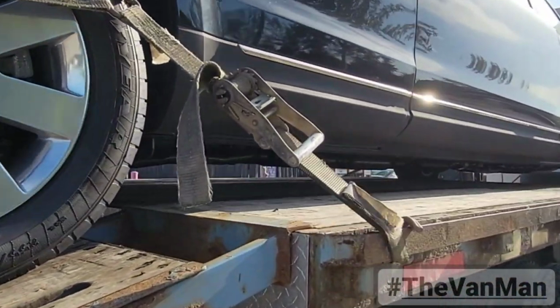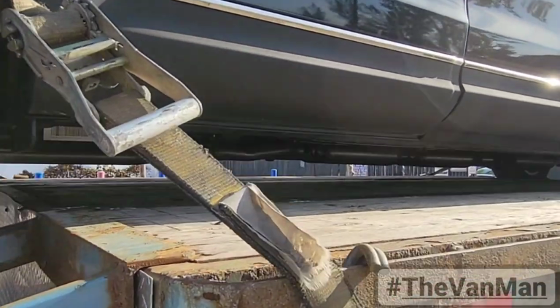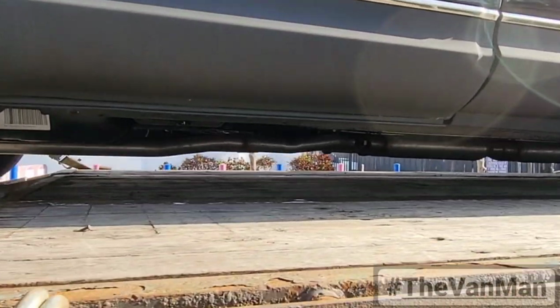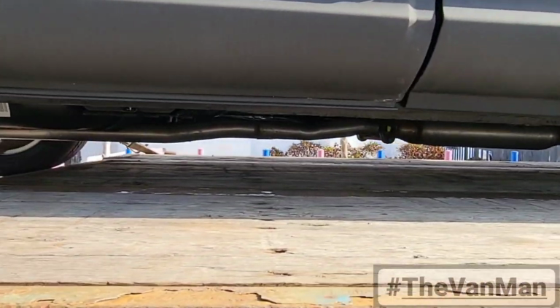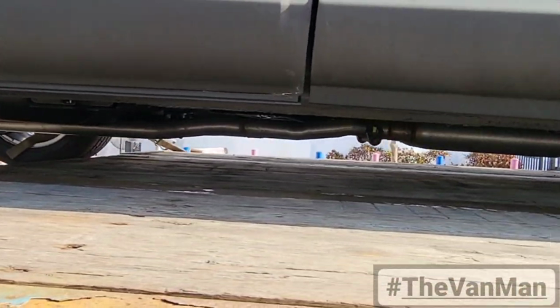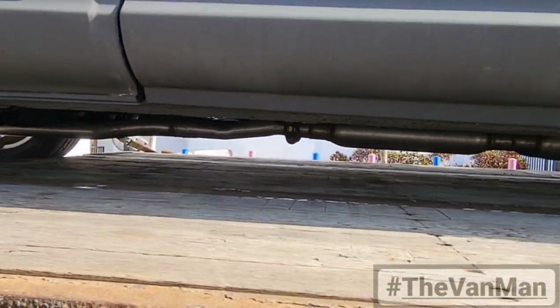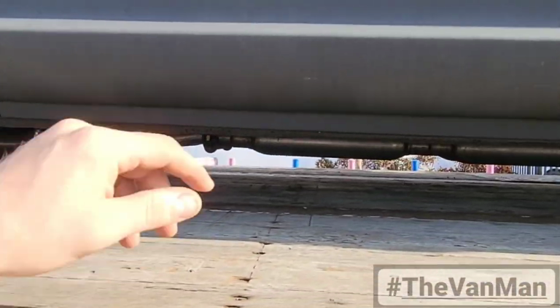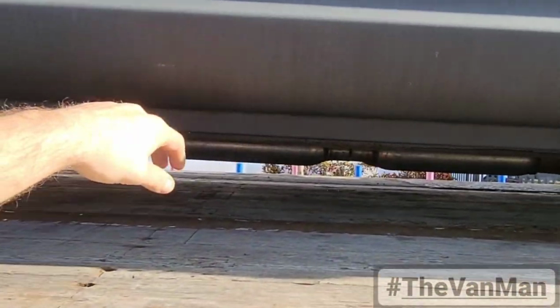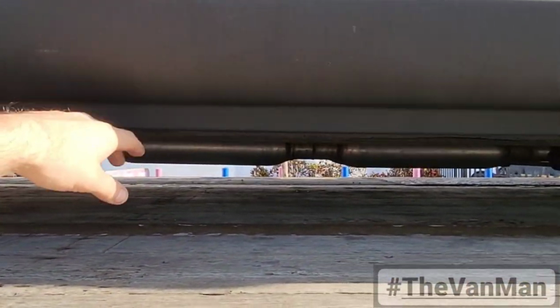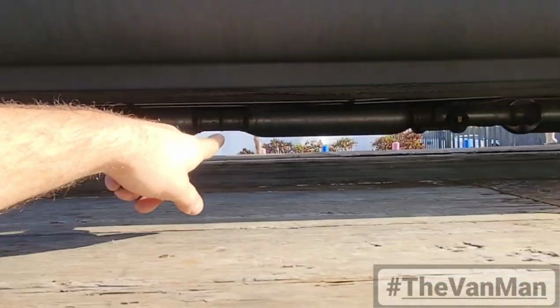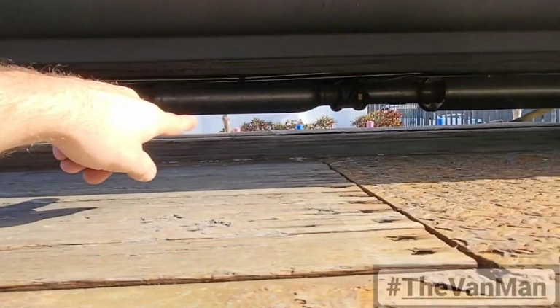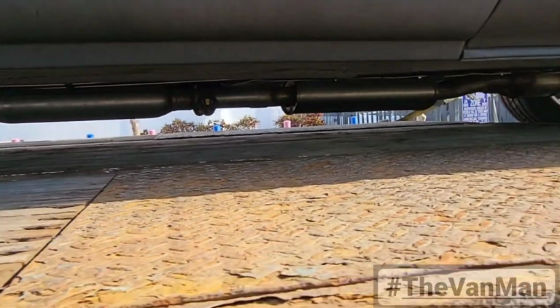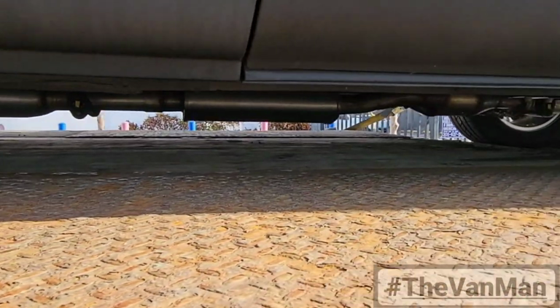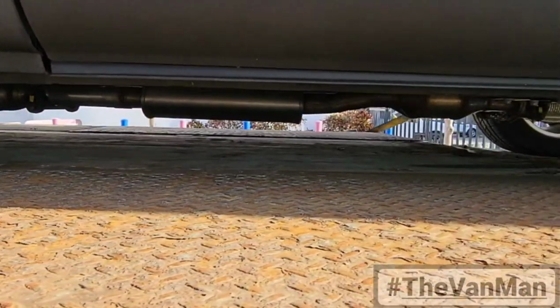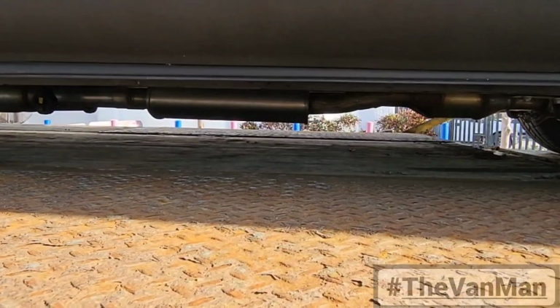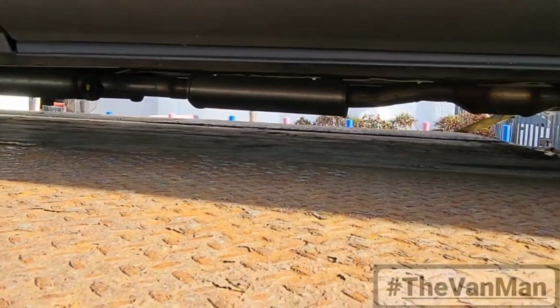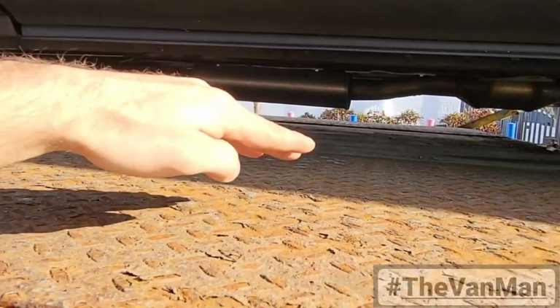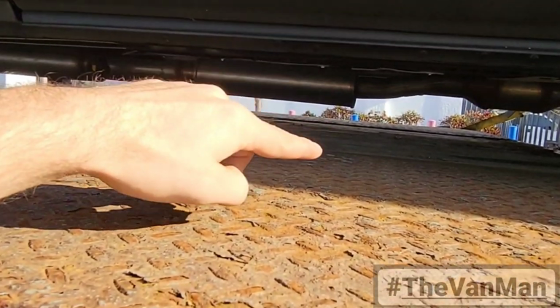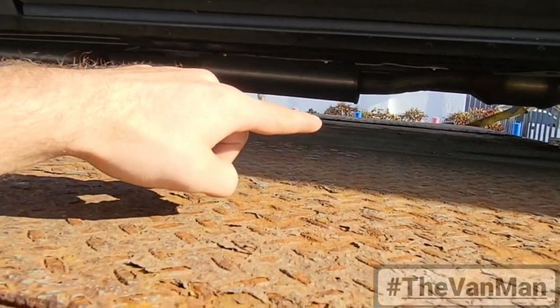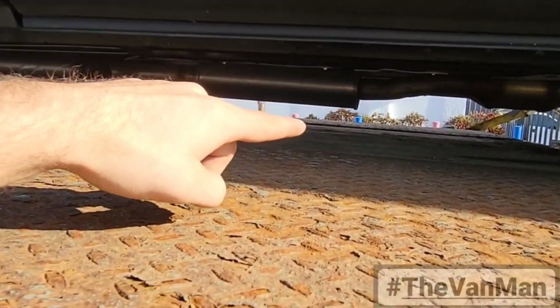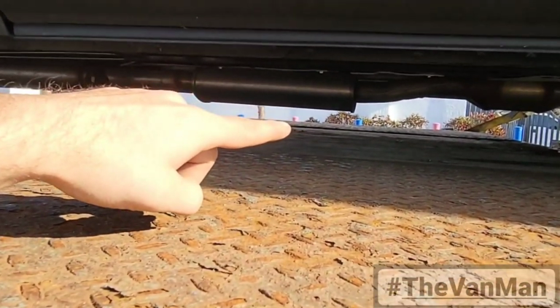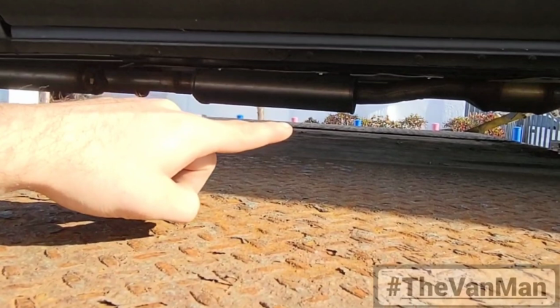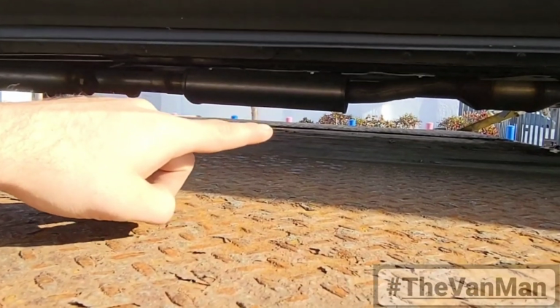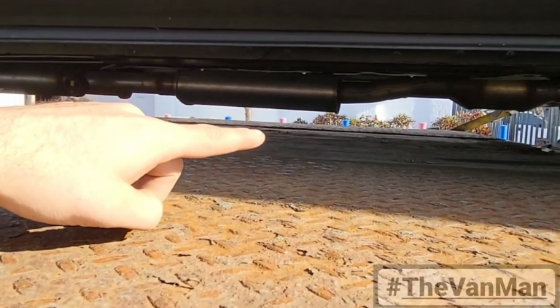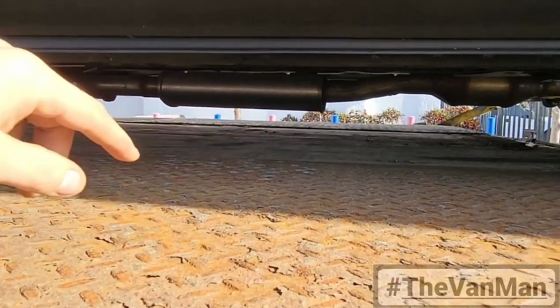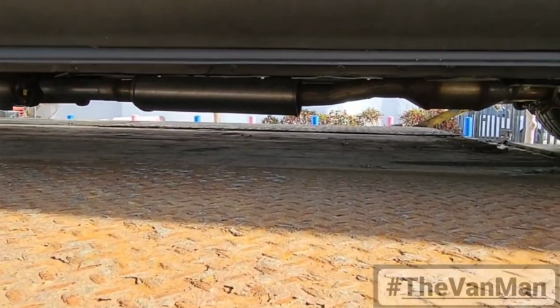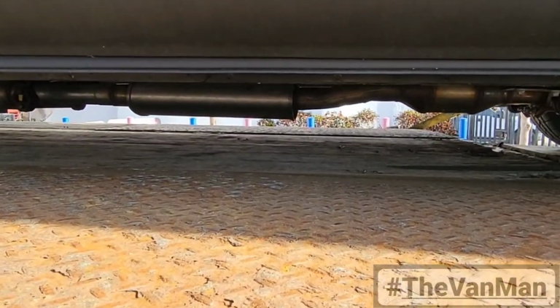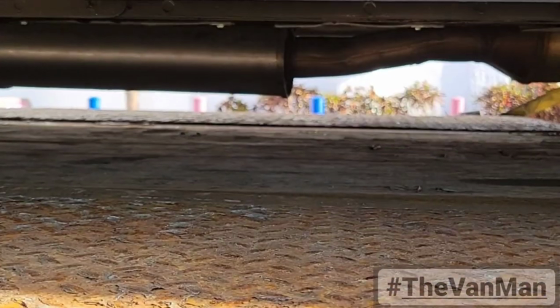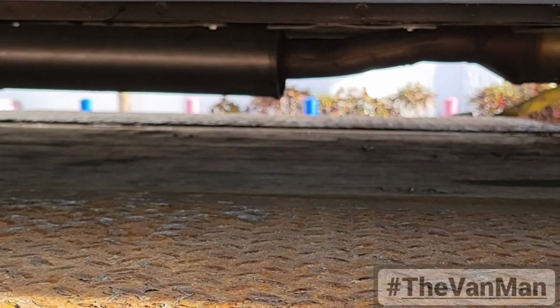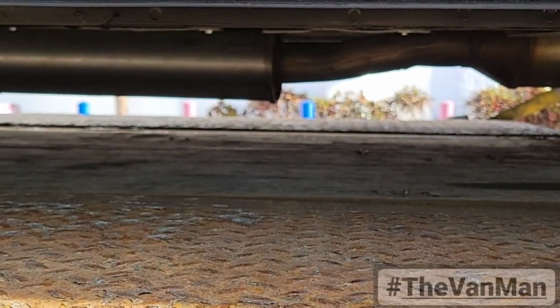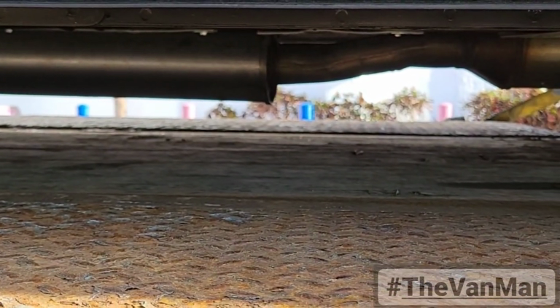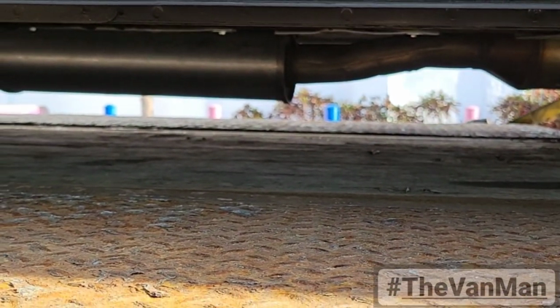The biggest issue with the vehicle is actually not the belly but the exhaust. You can see how low that muffler is — right now that muffler is probably maybe three inches from the ground. It's super low.